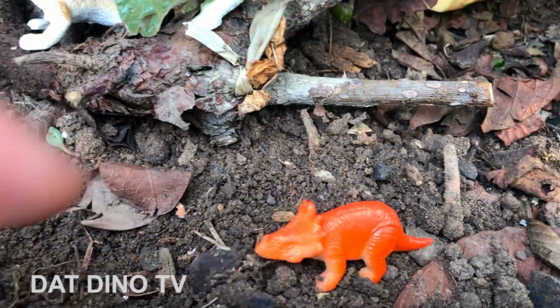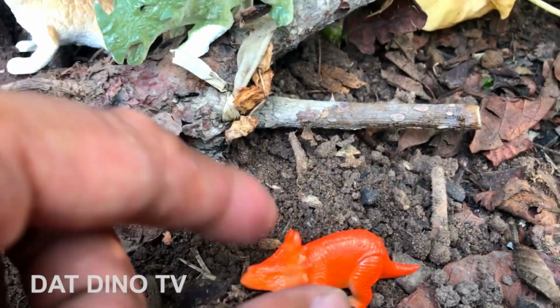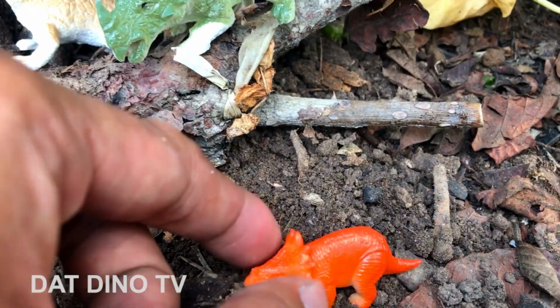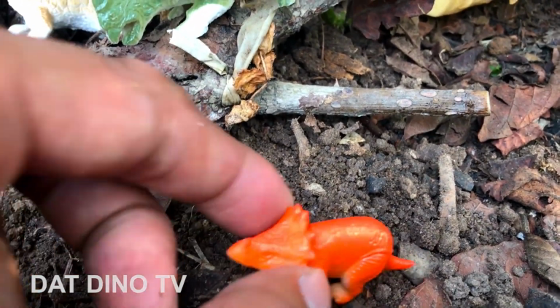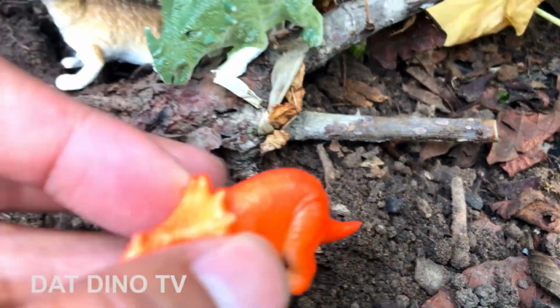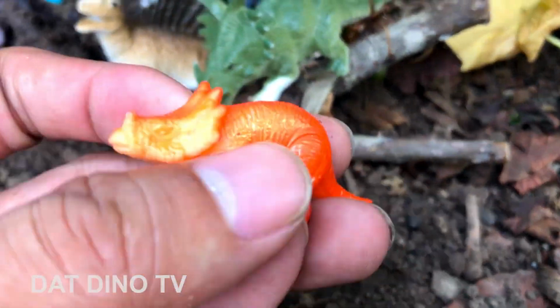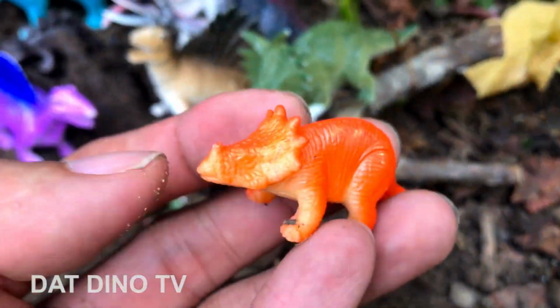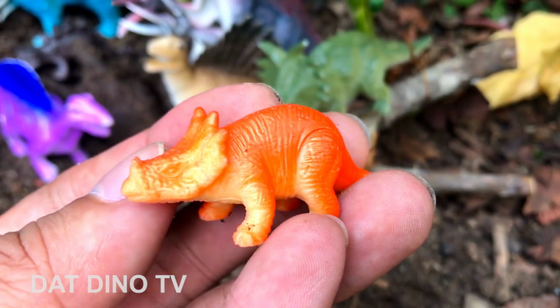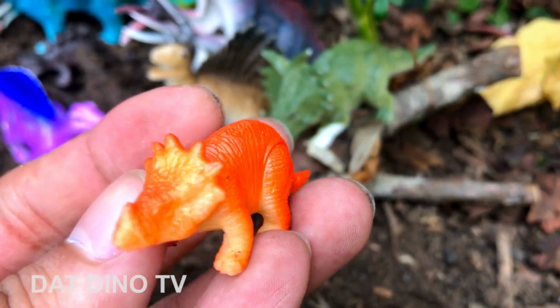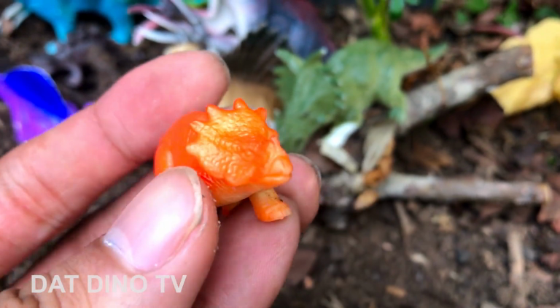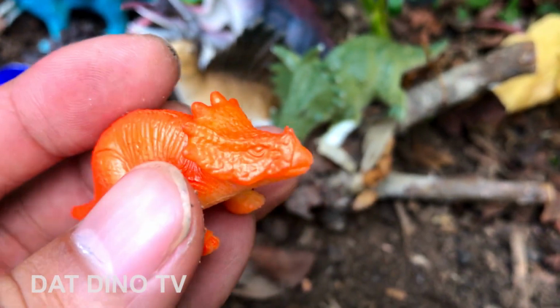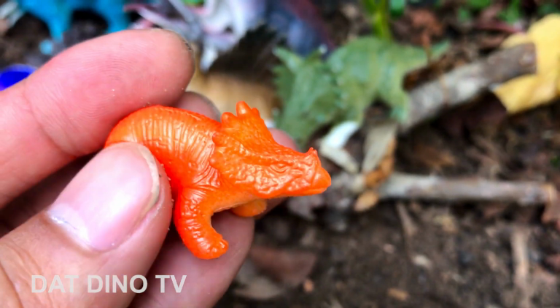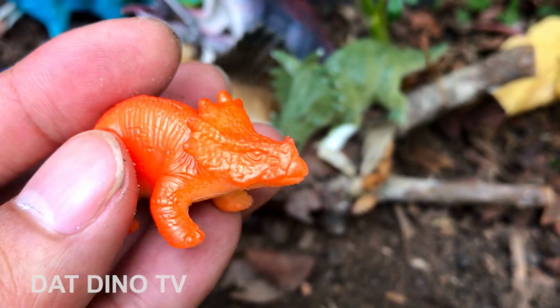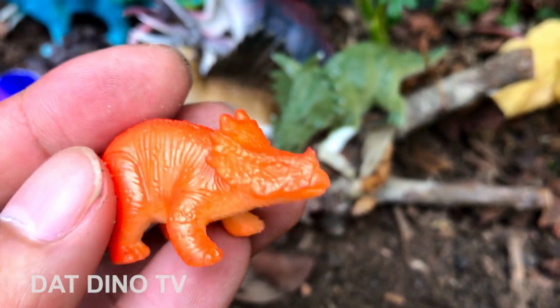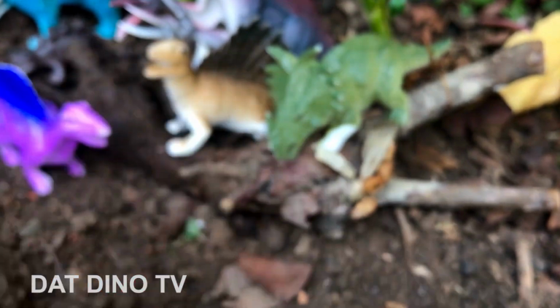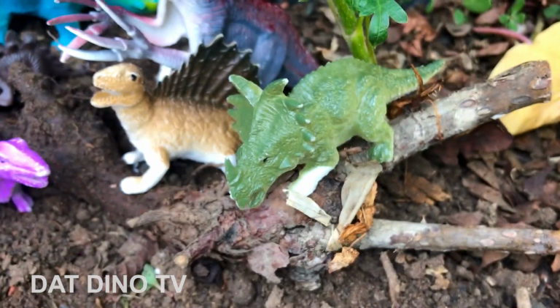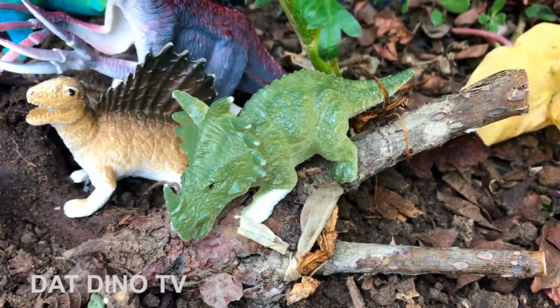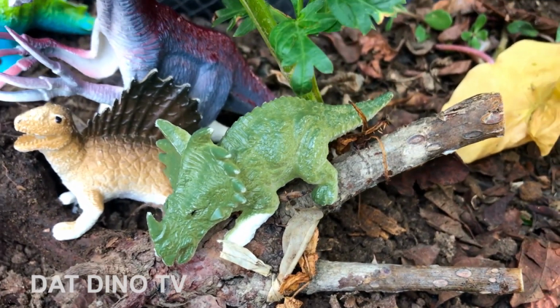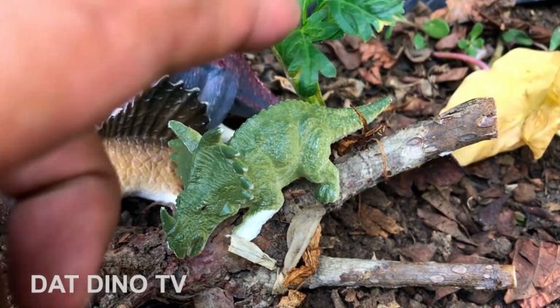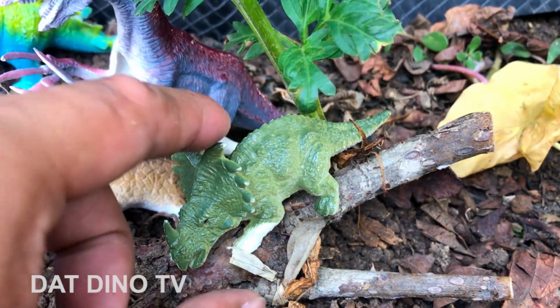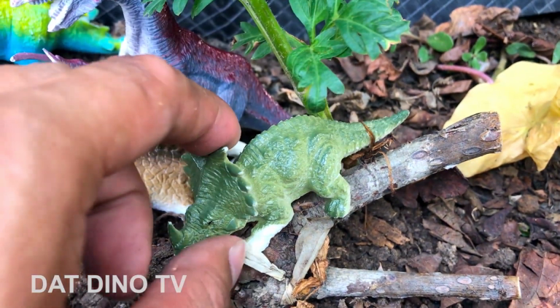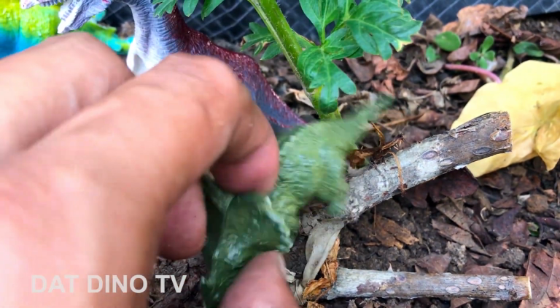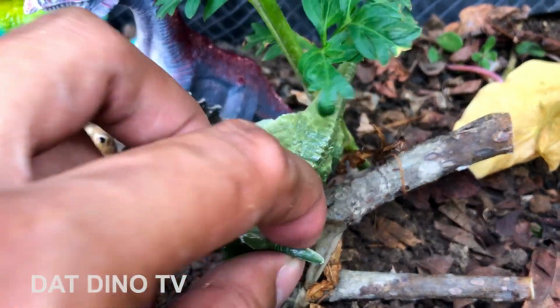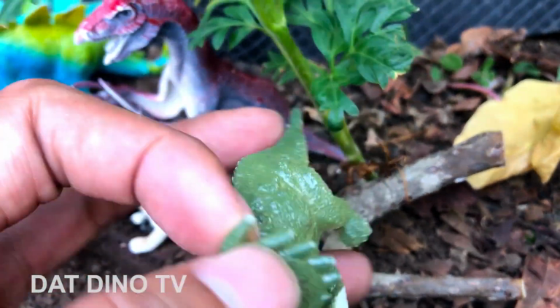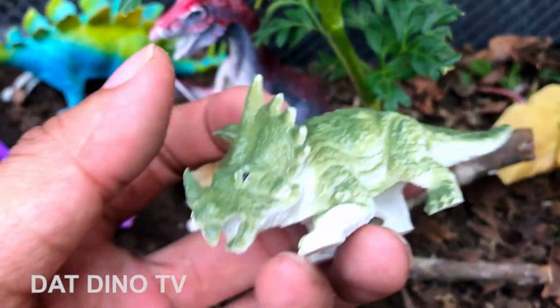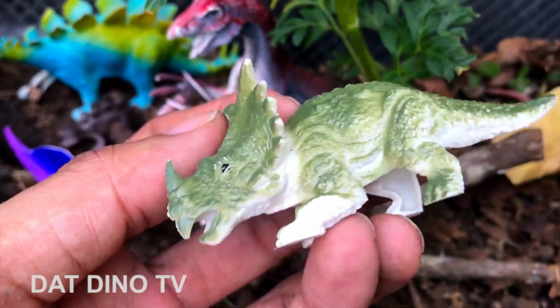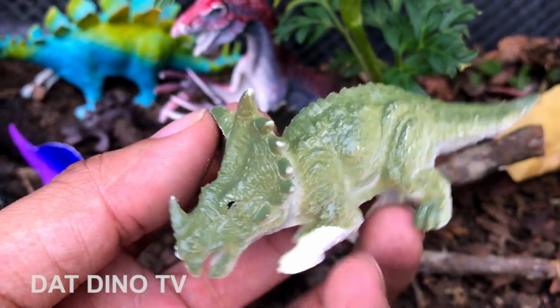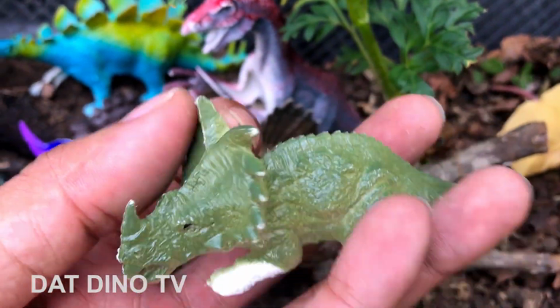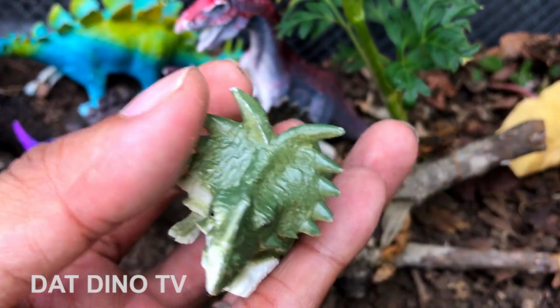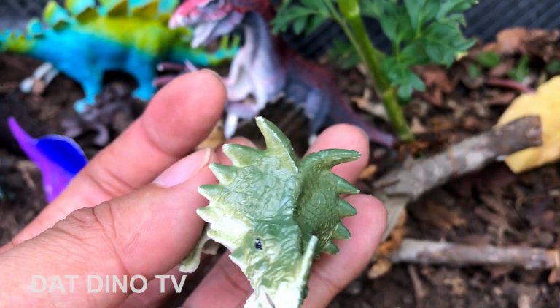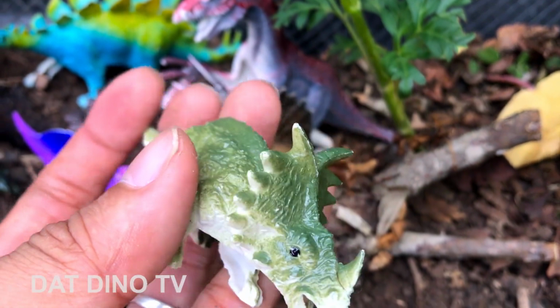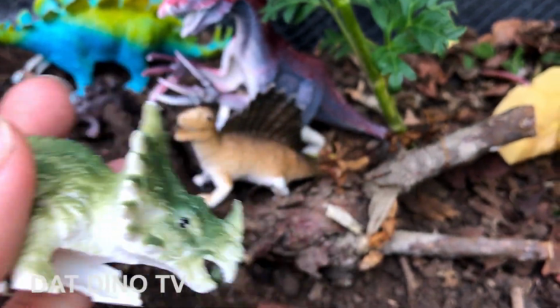Còn con con của nó — đây con con khủng long đây, cũng là Khủng Long Ba Sừng, rất là dễ thương. Xem một con nữa, nó đang đứng ở trên nền cây. Wow, rất là đẹp!